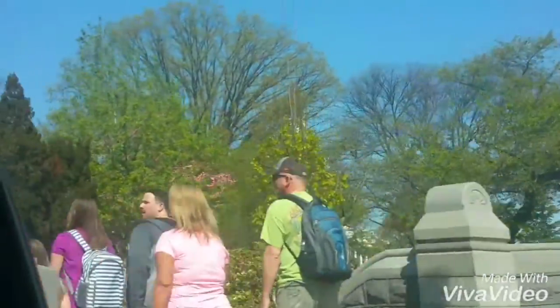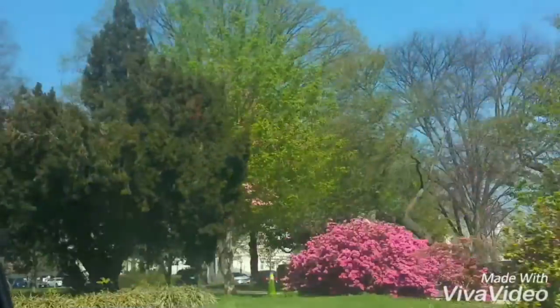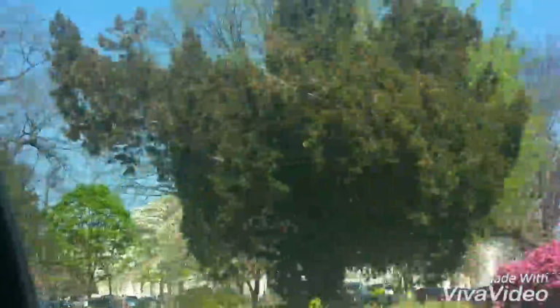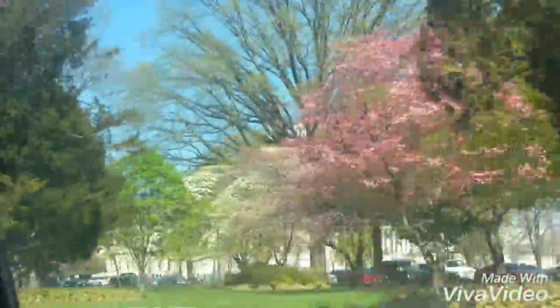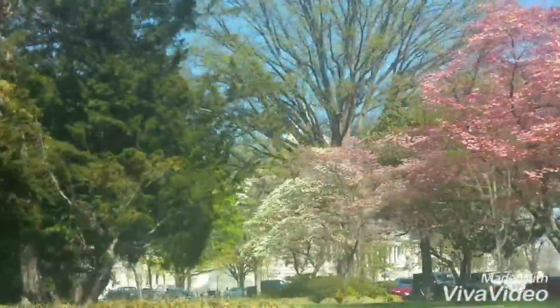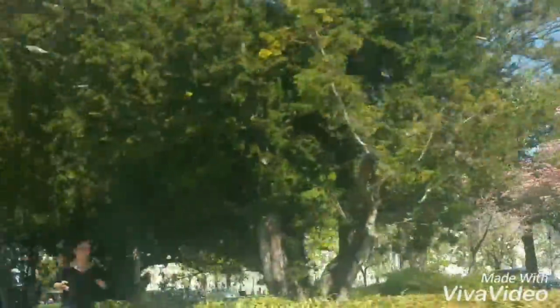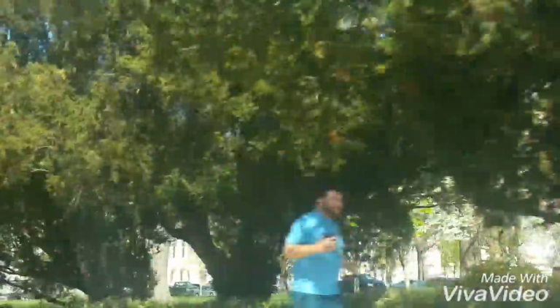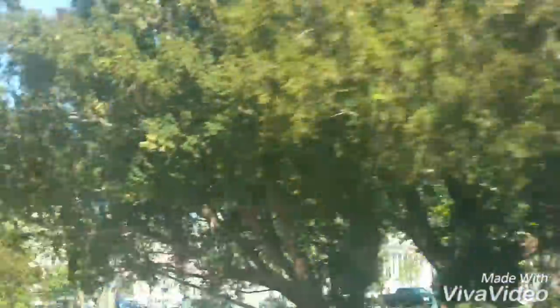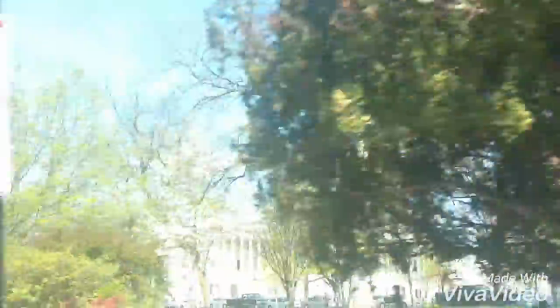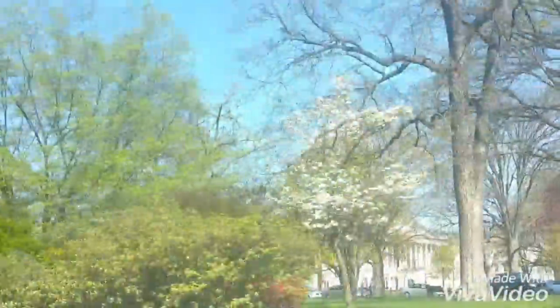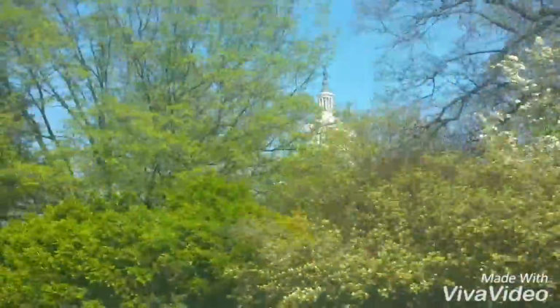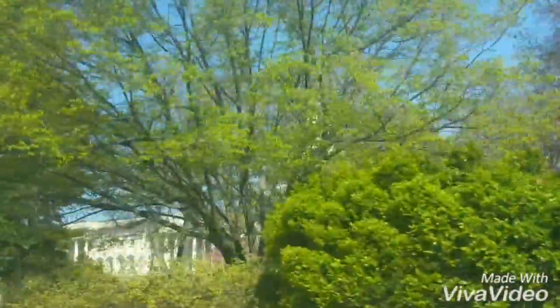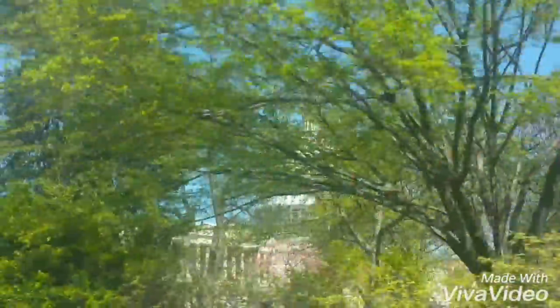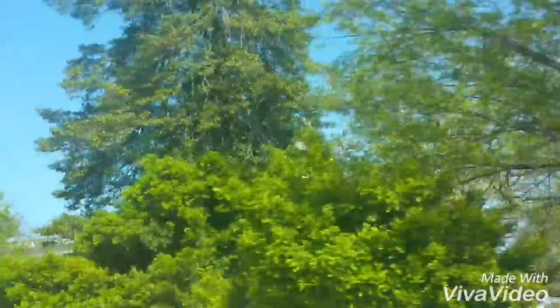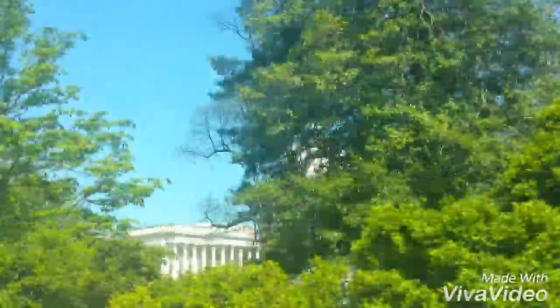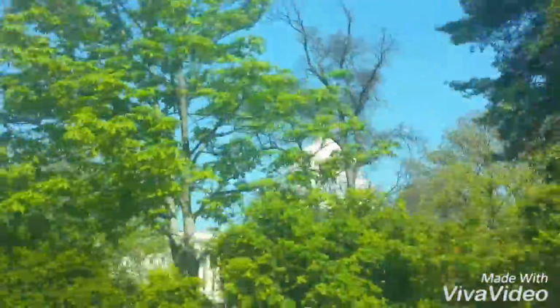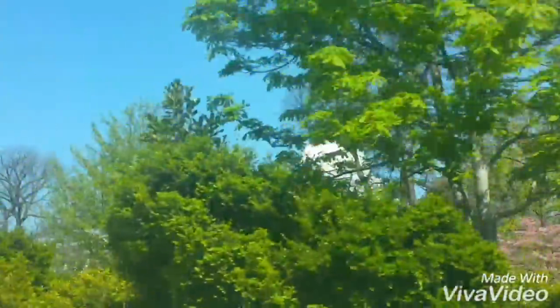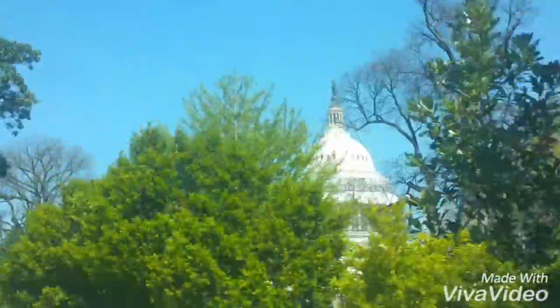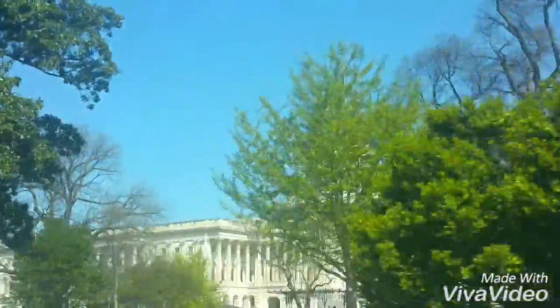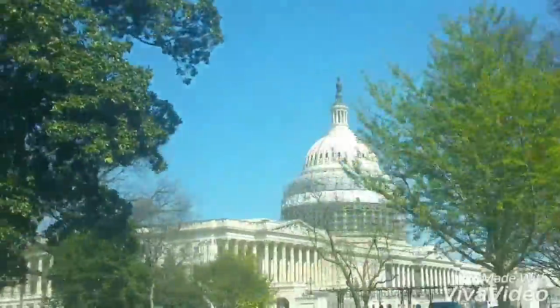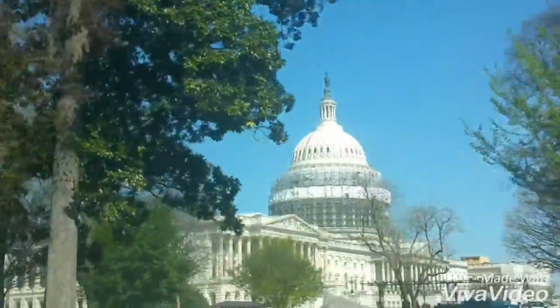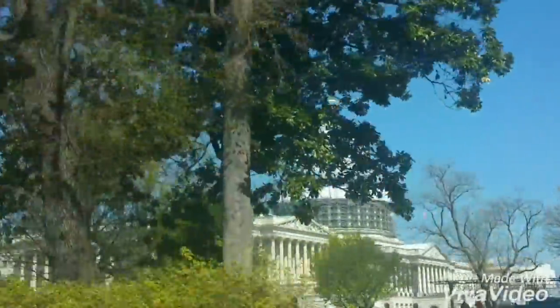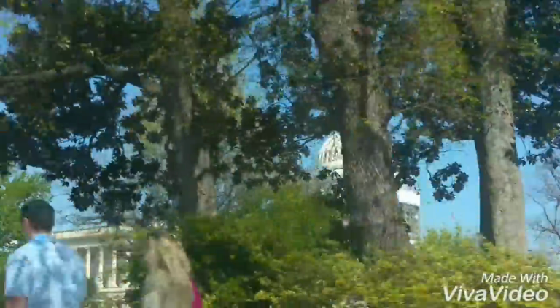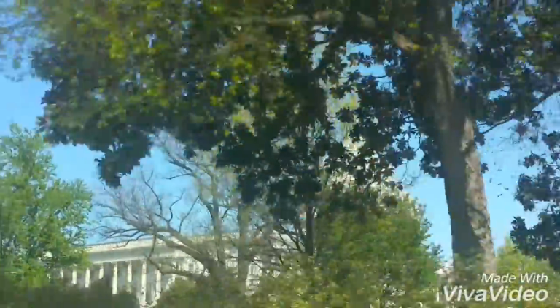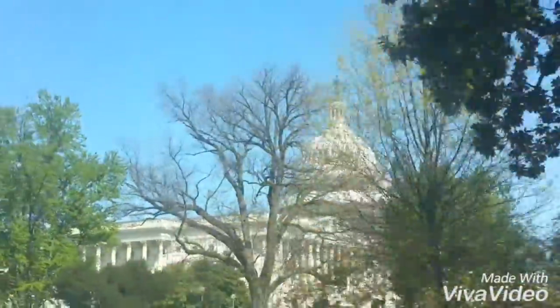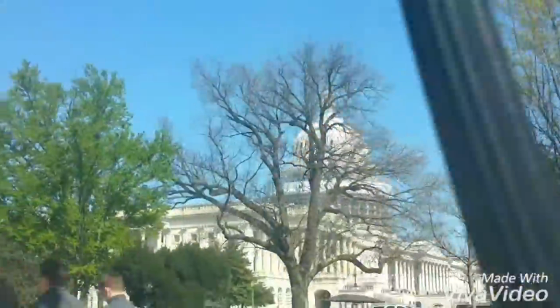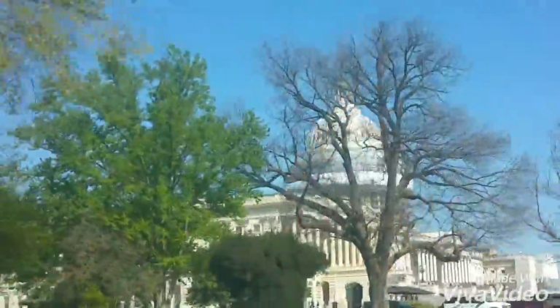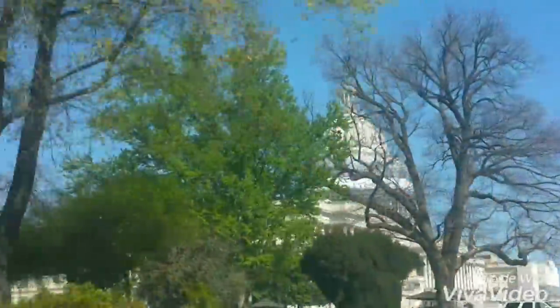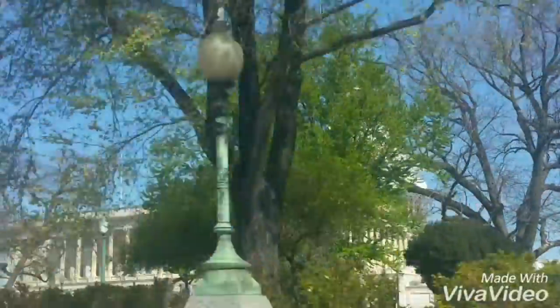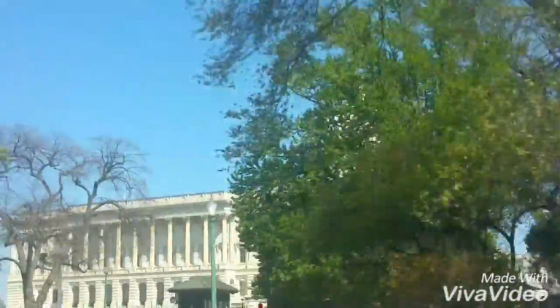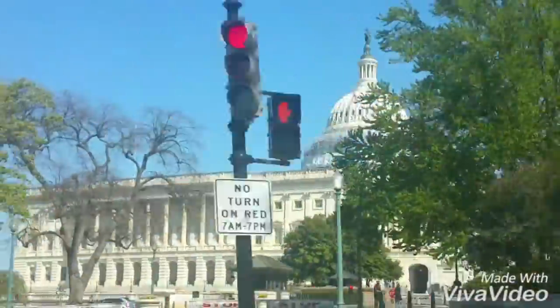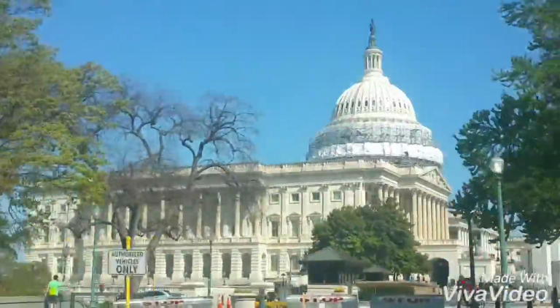Ooh, that's a treat. You guys guess what it is? Ooh, I know what this is, guys. It's the D.C. Capitol — our national Capitol of the United States.